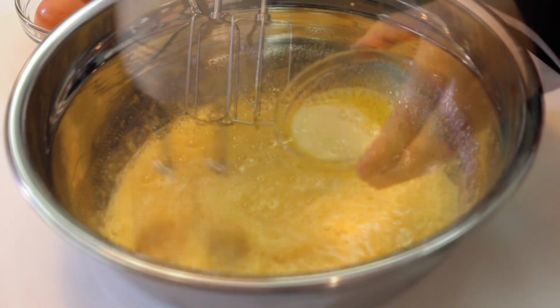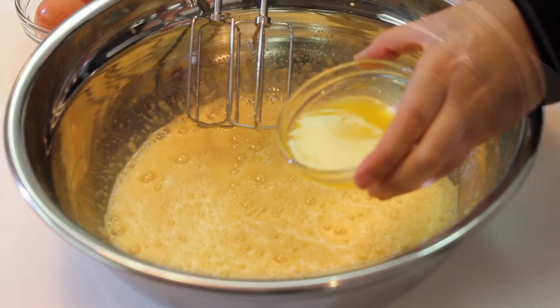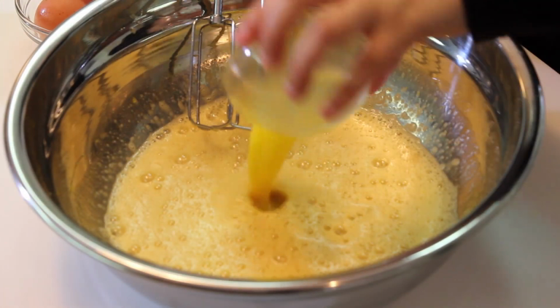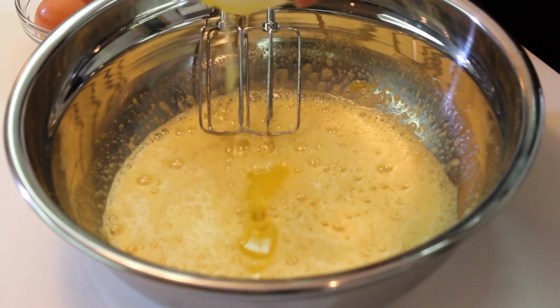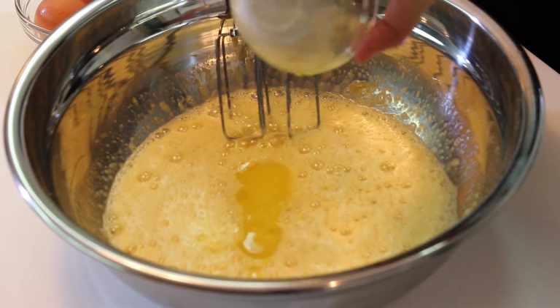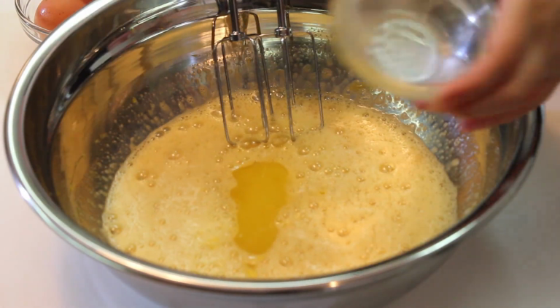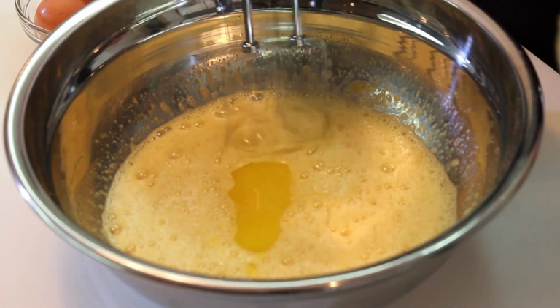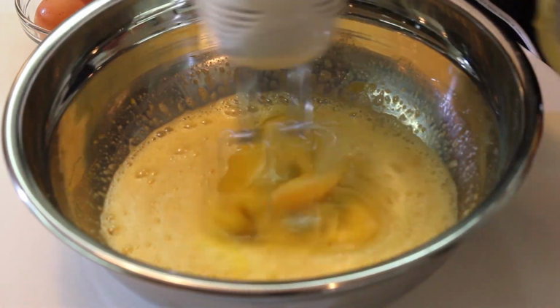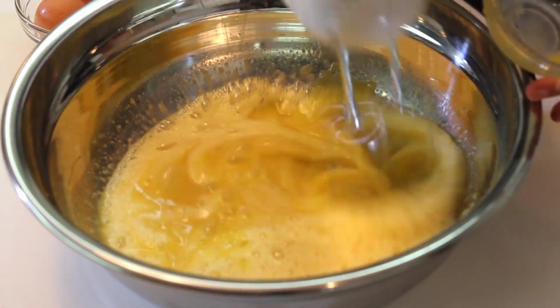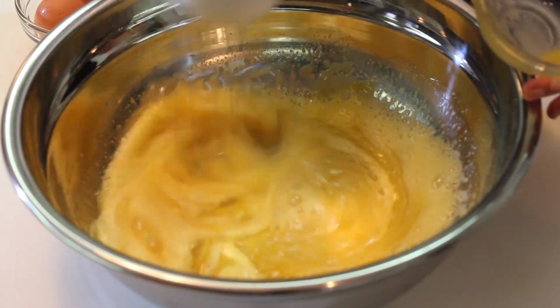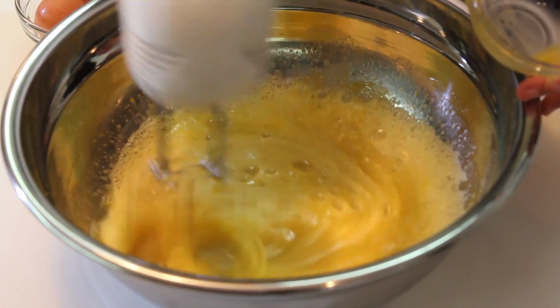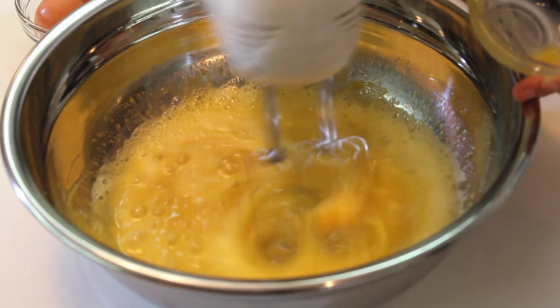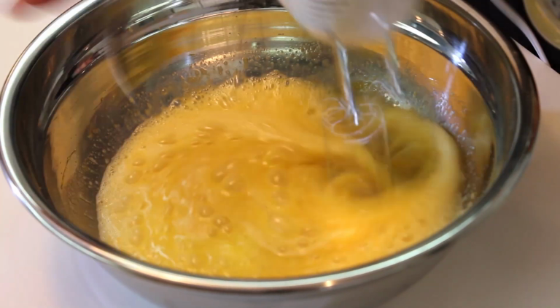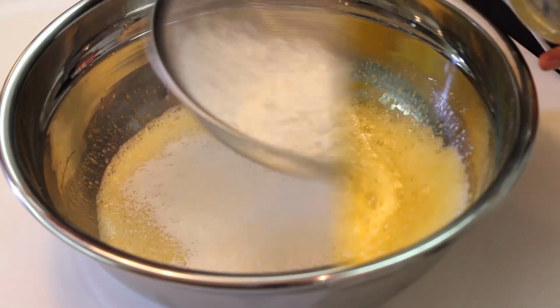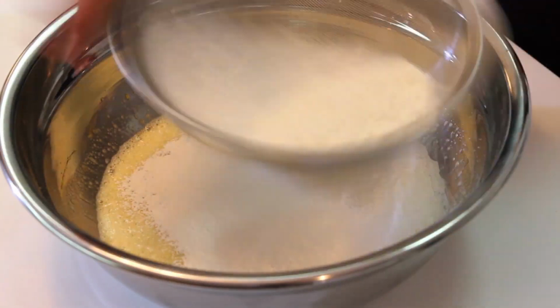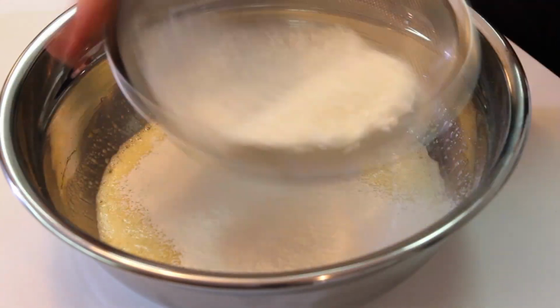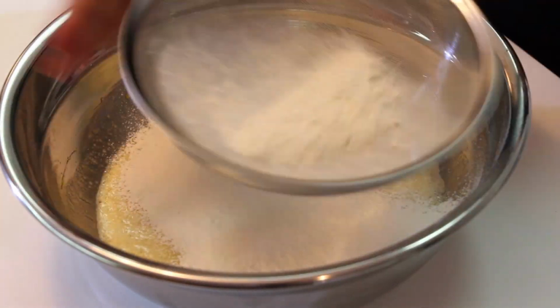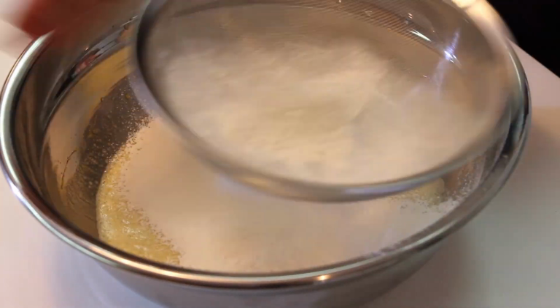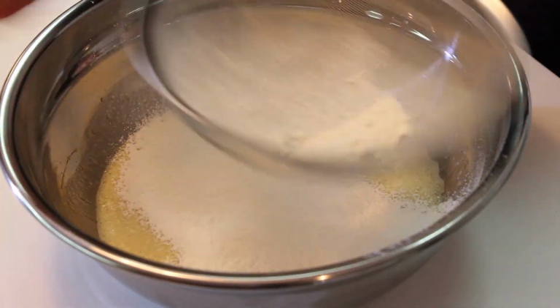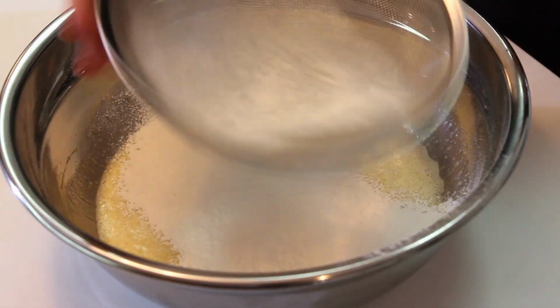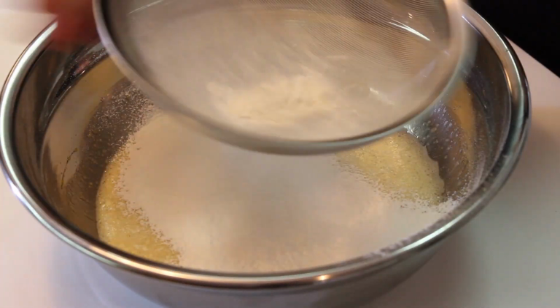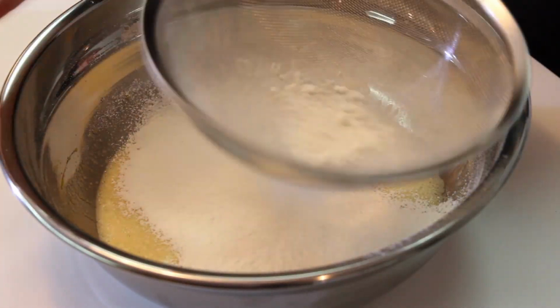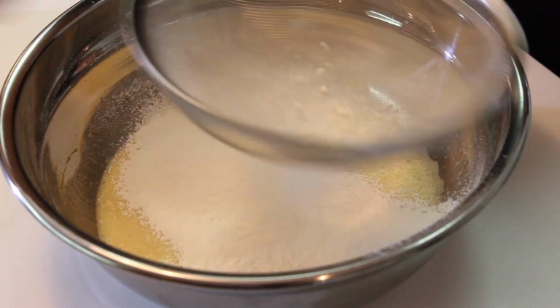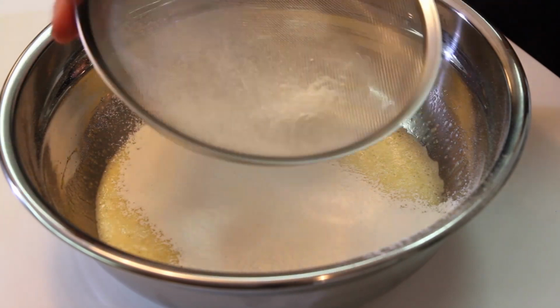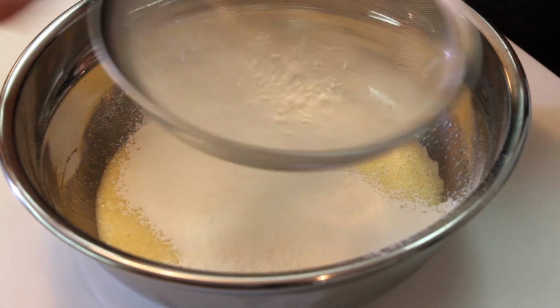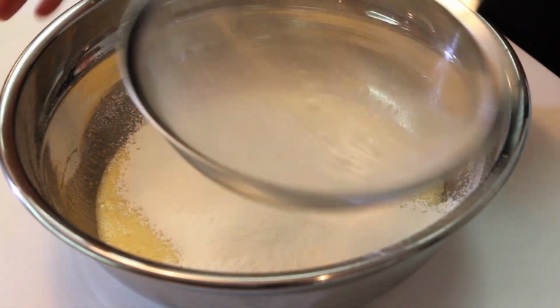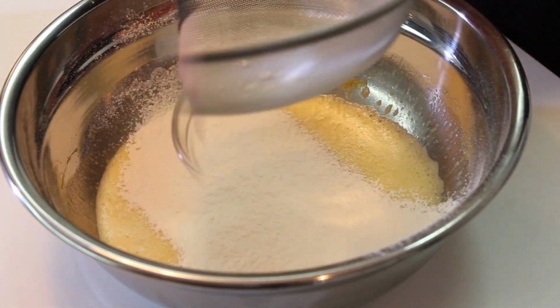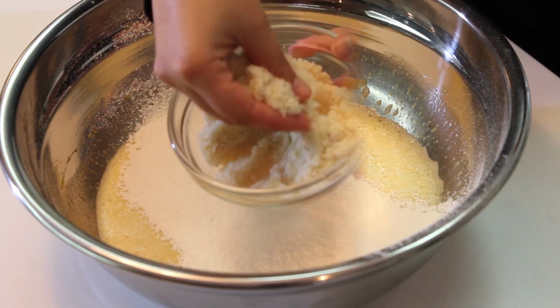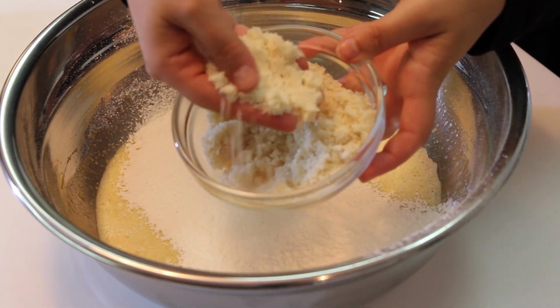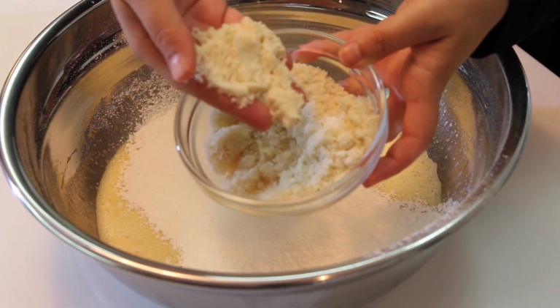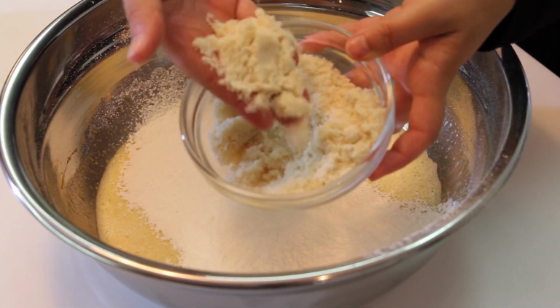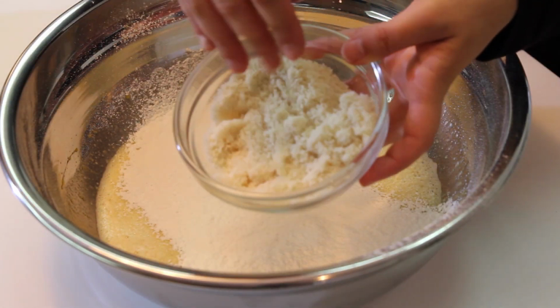Then add the melted butter and mix it in as well. Sift the flour, add it to the egg mixture, and finally add almond powder.